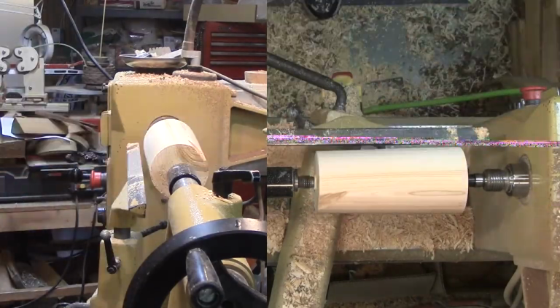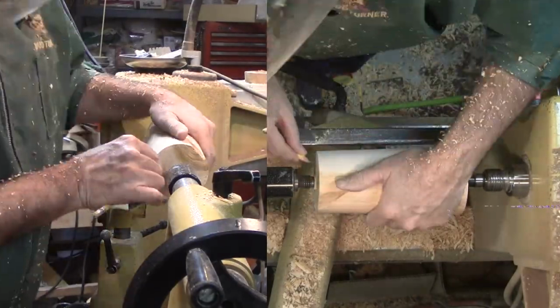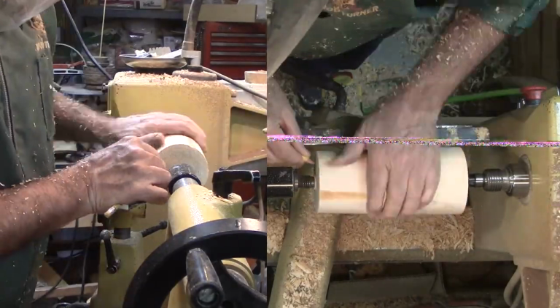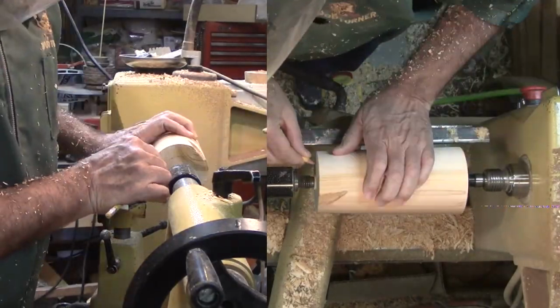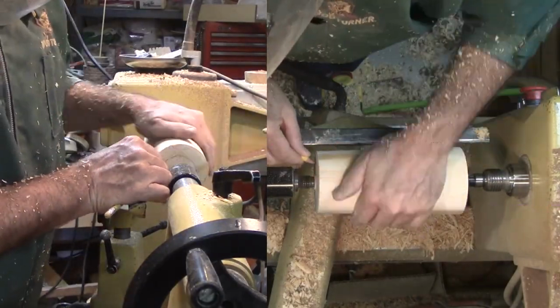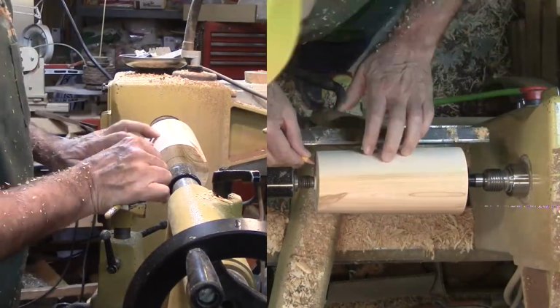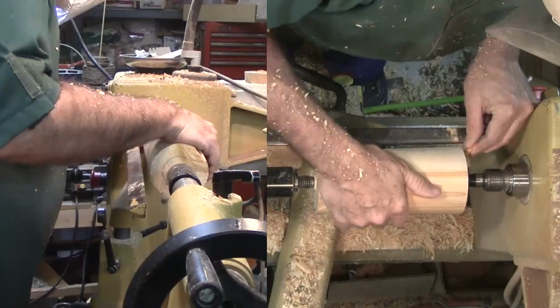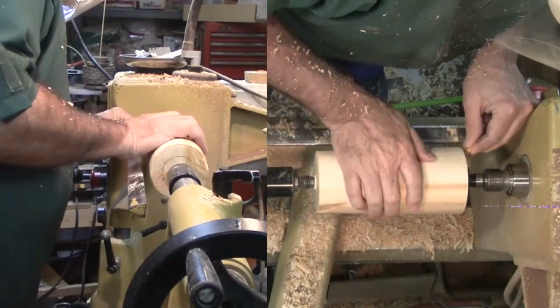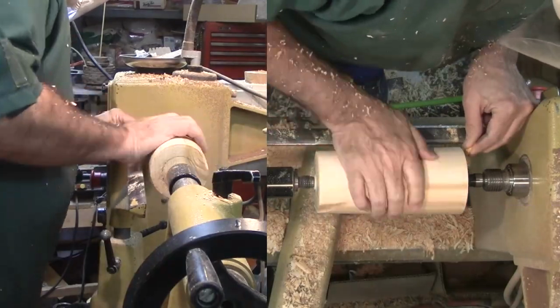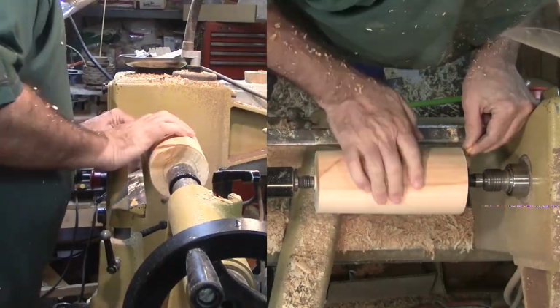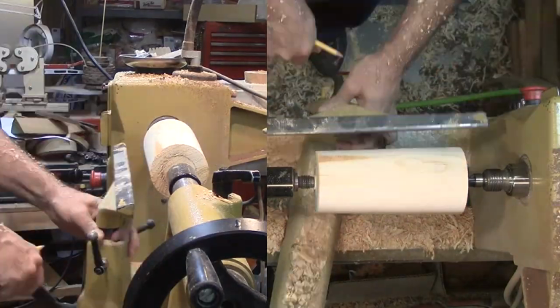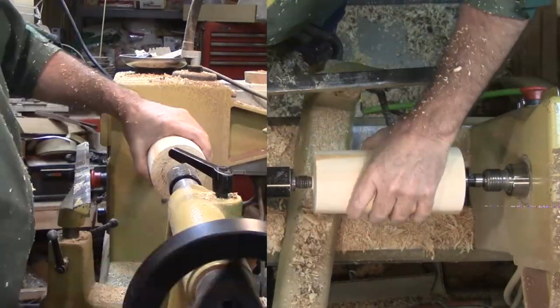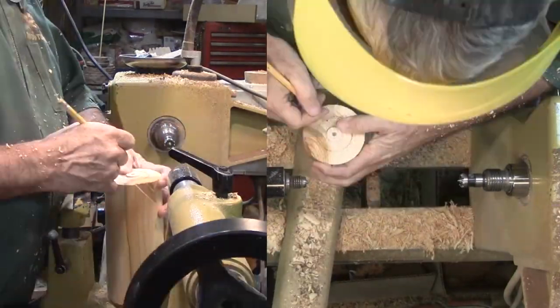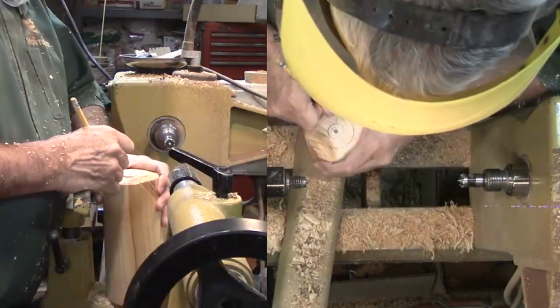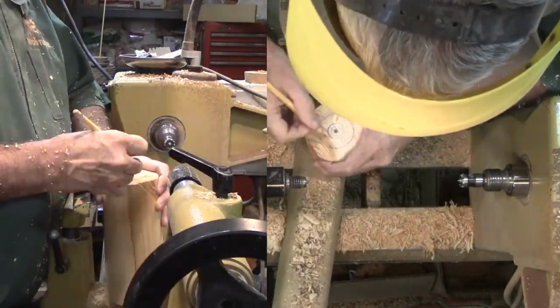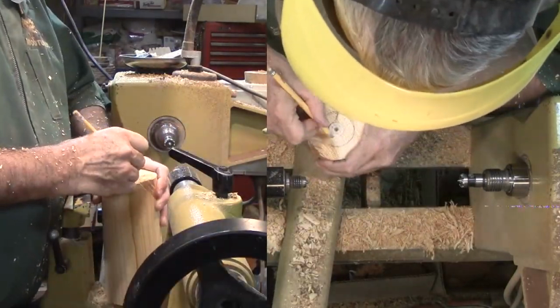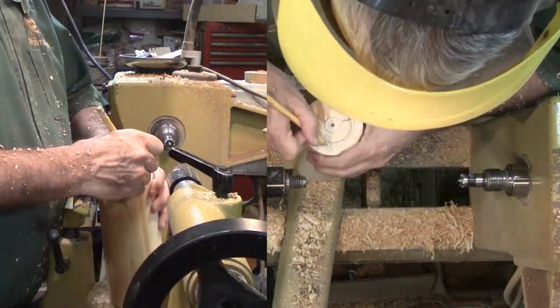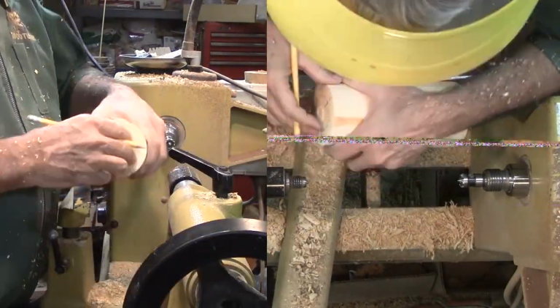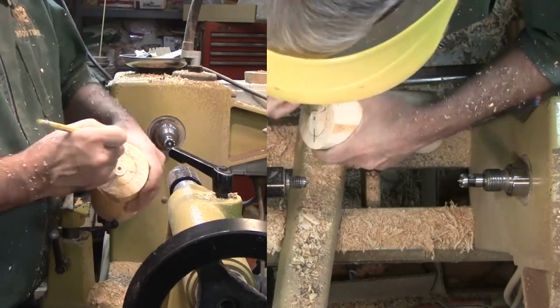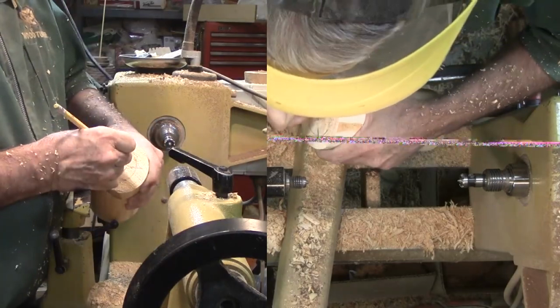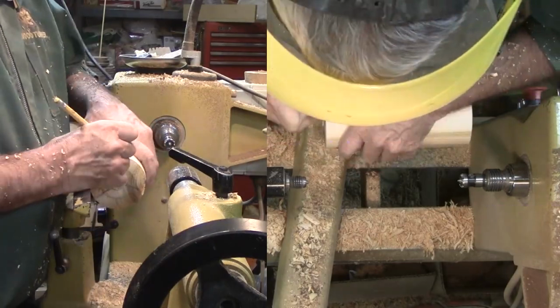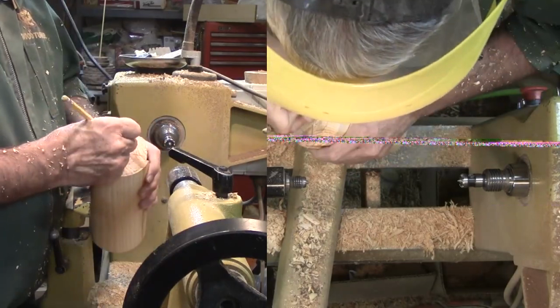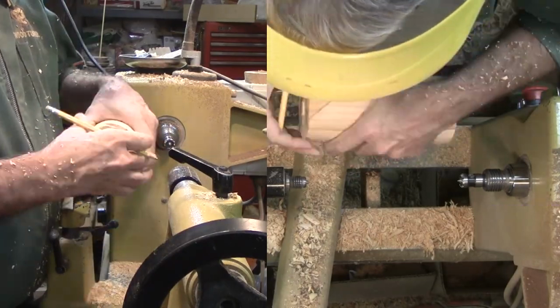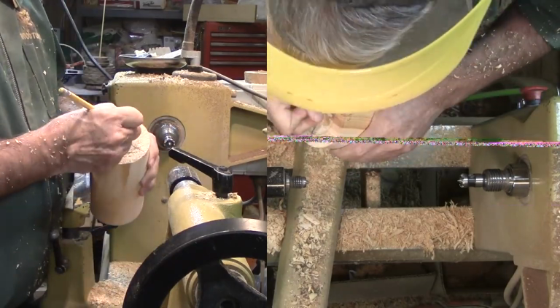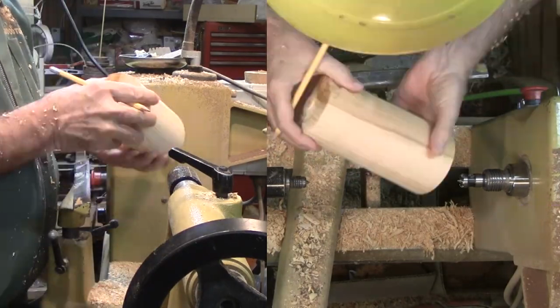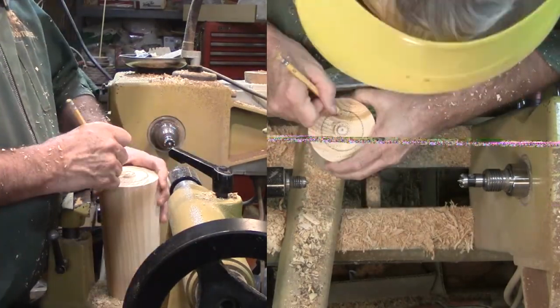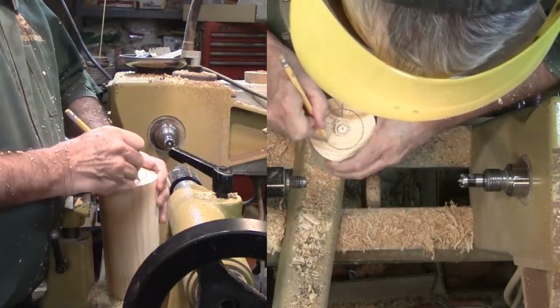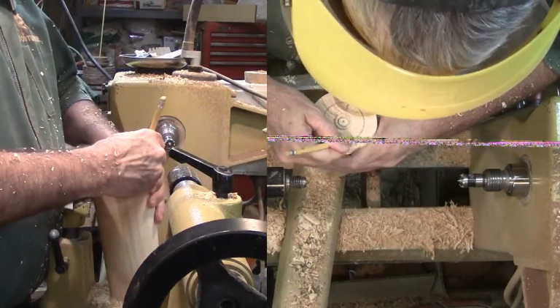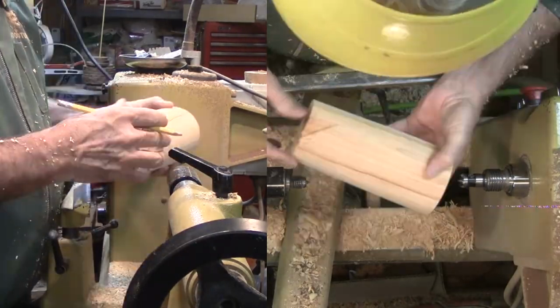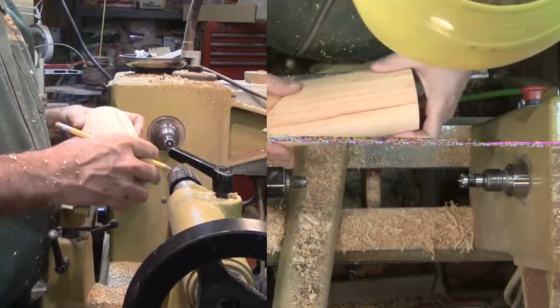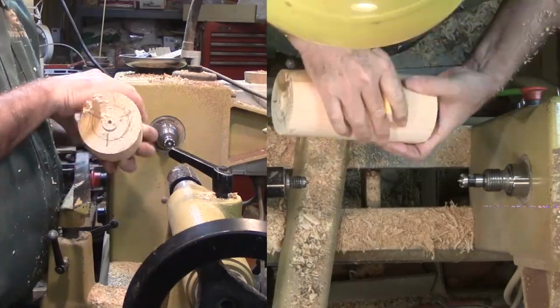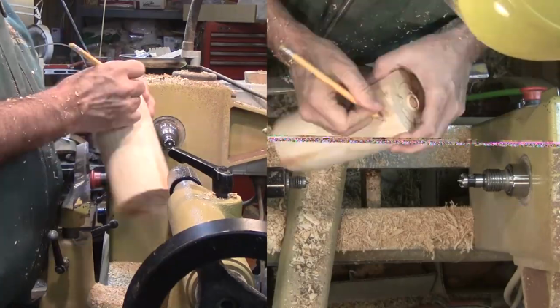Following Eric's instructions, after roughing the wood, I marked a circle on each end at one half the radius. Then marked 120 degree angles and labeled each A, B, or C to keep track.